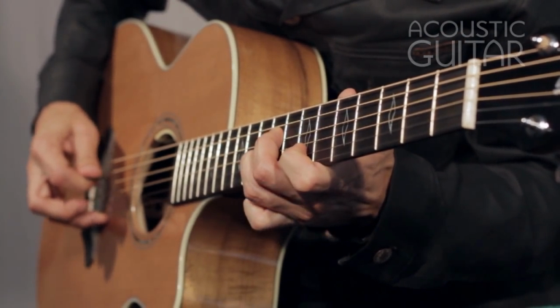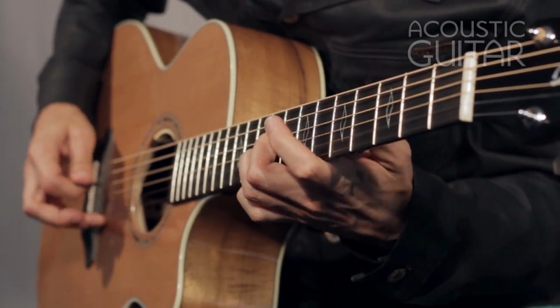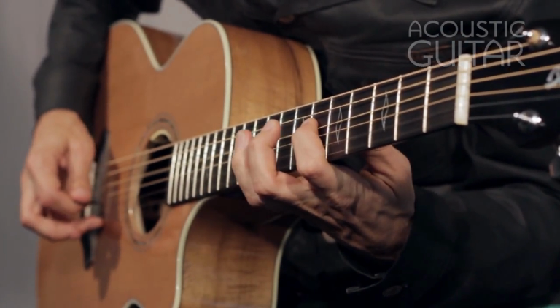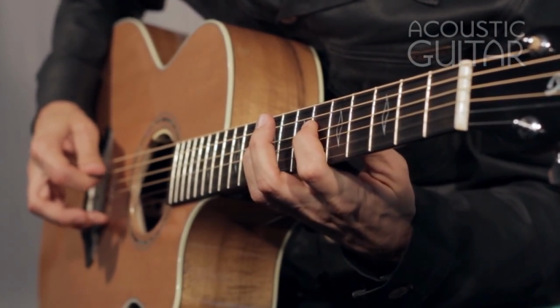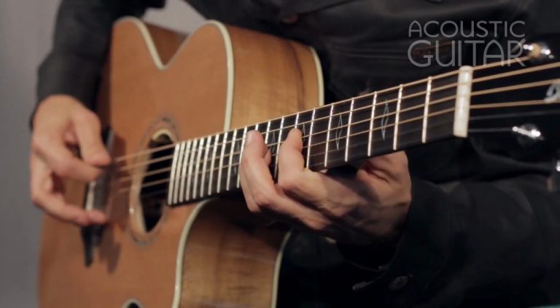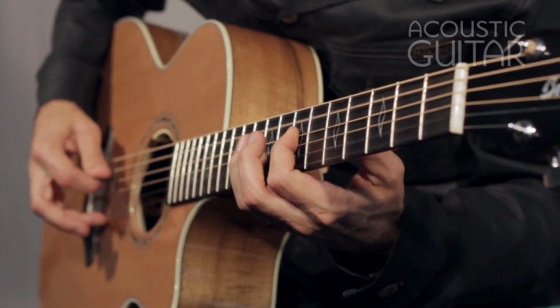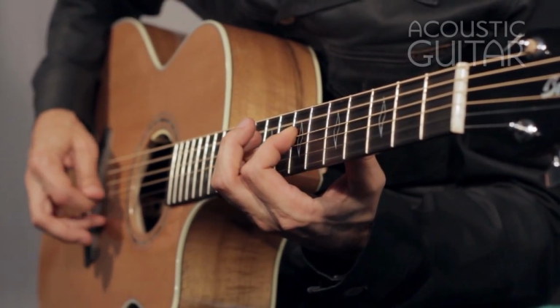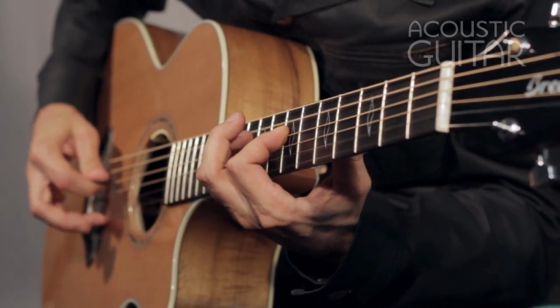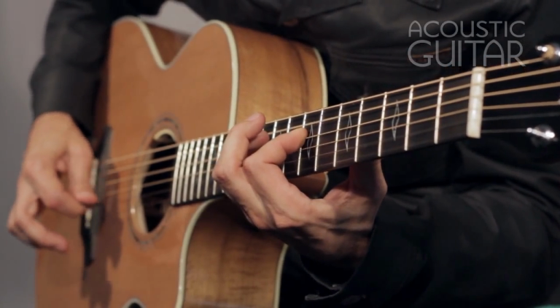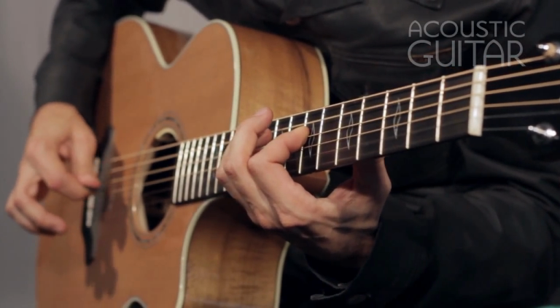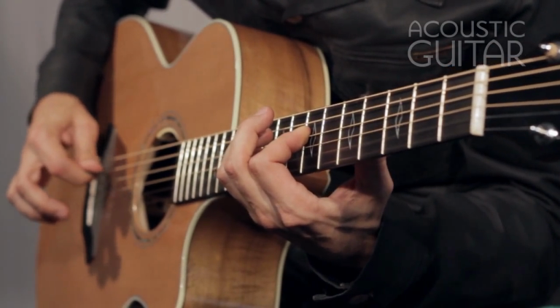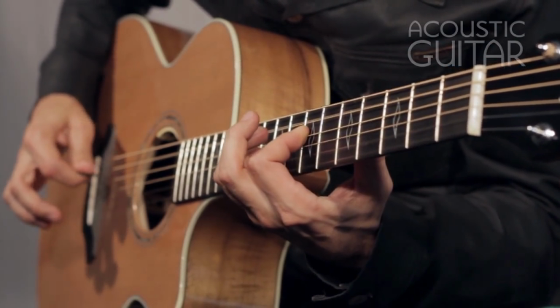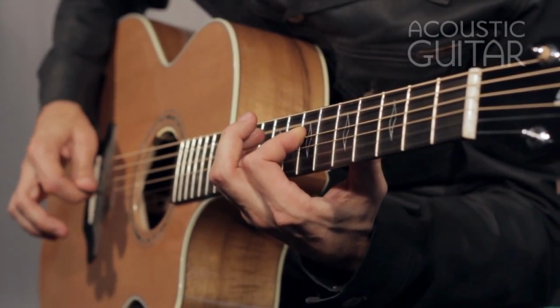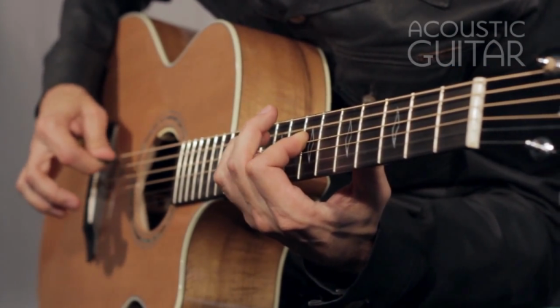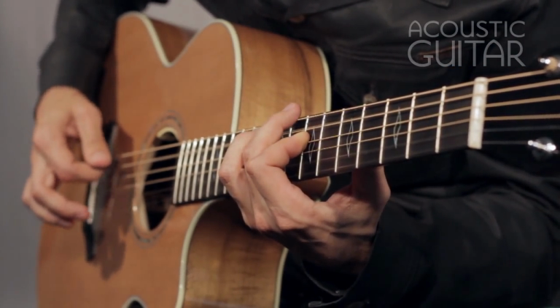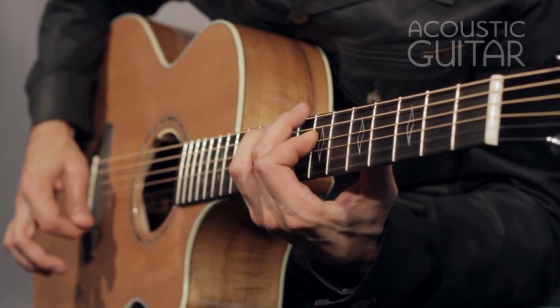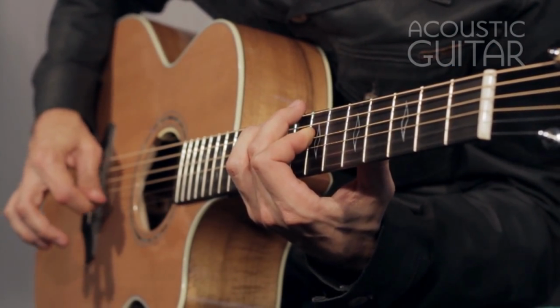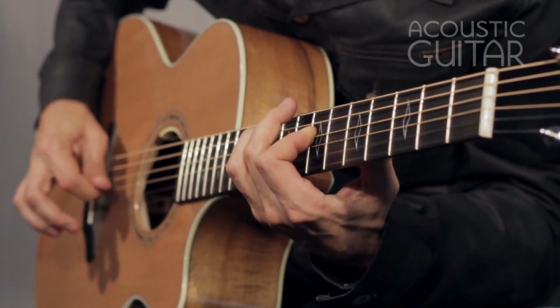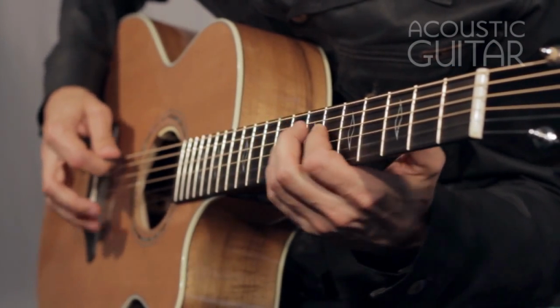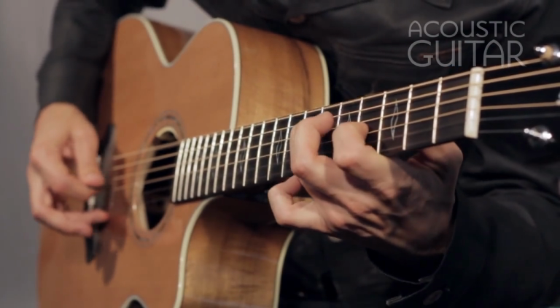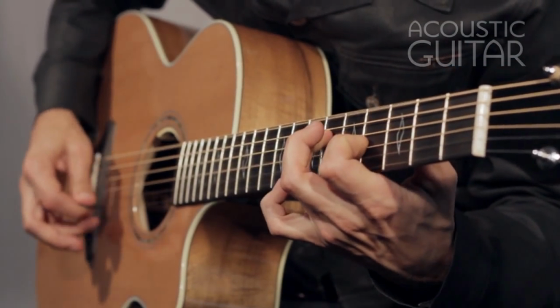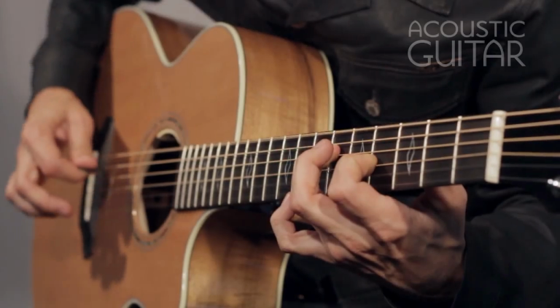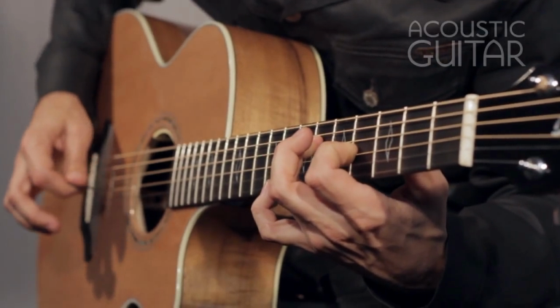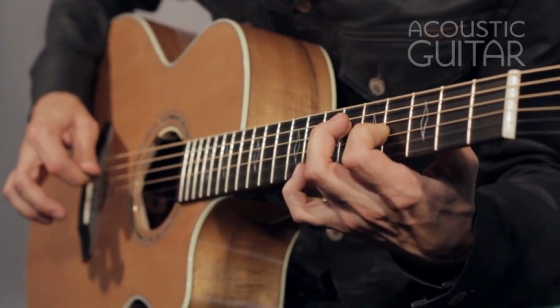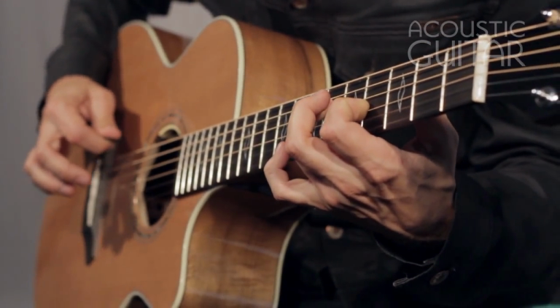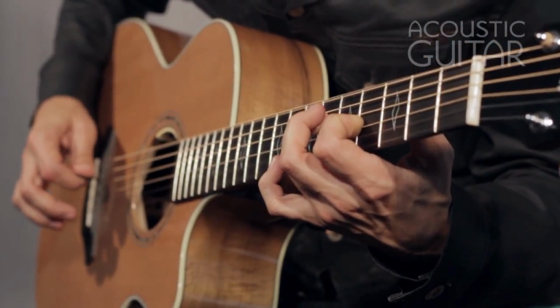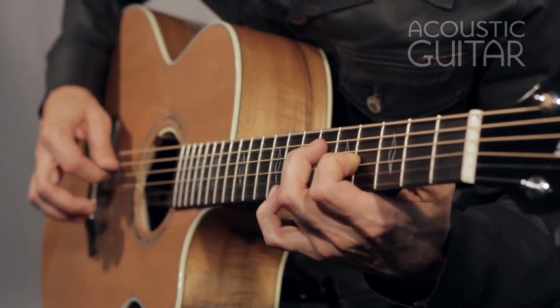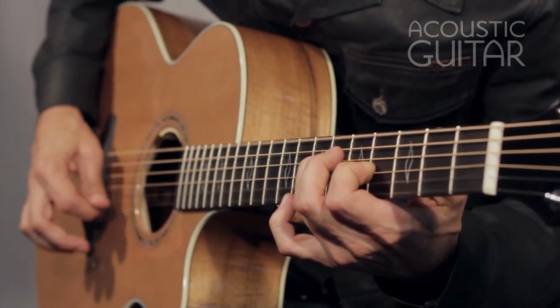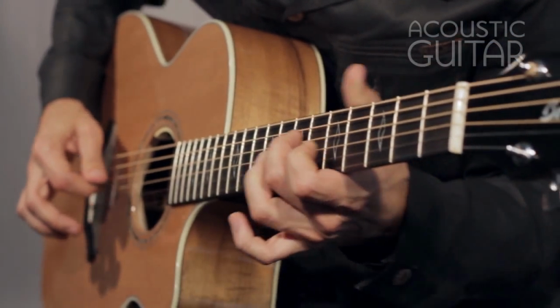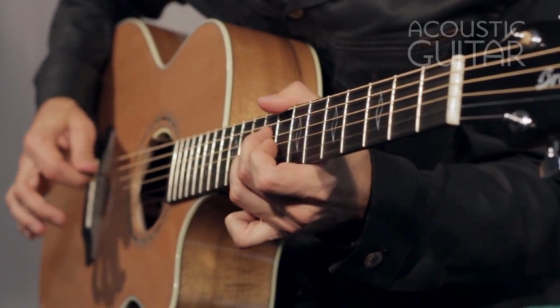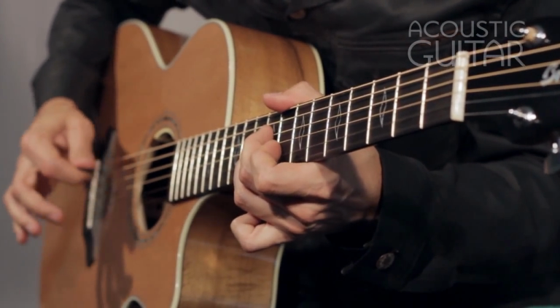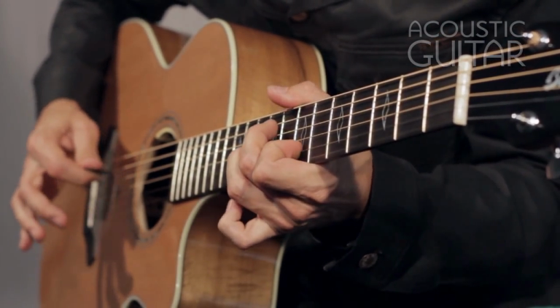It's well suited for fingerpicking. It picks up the subtlest of nuances, but with a good amount of projection and overhead, it also stands up to forceful strumming with a flatpick.